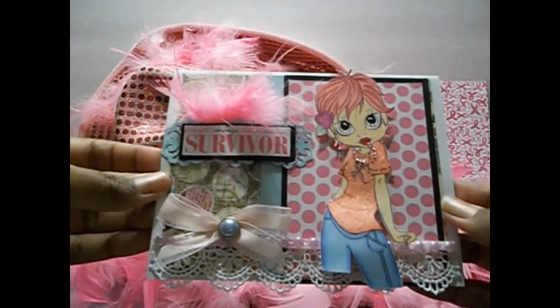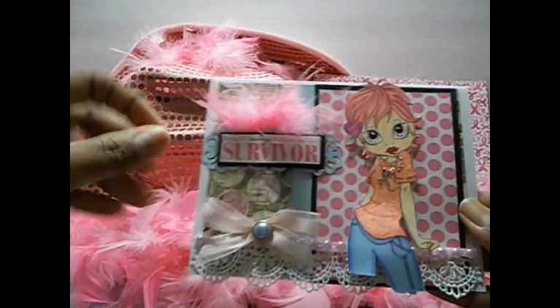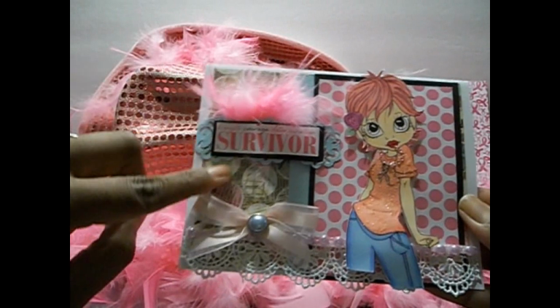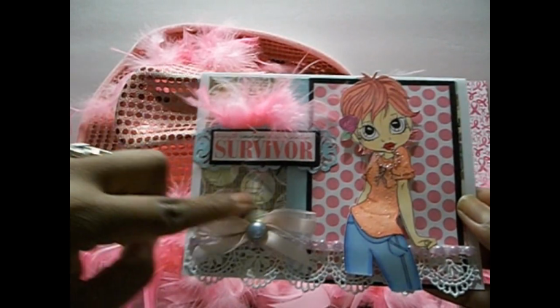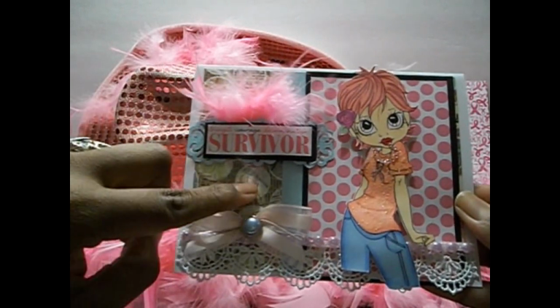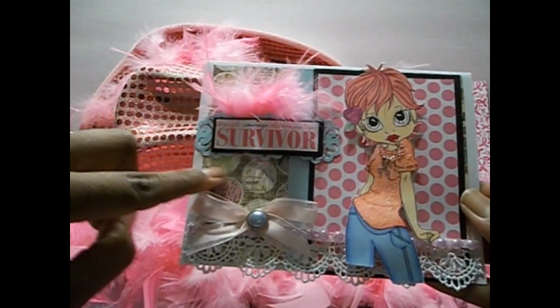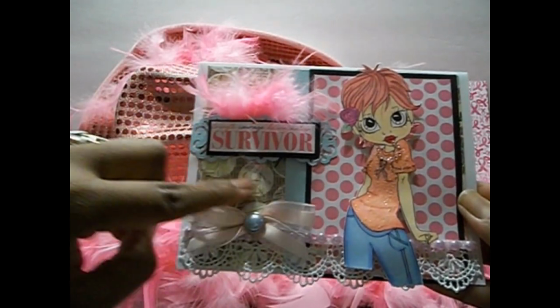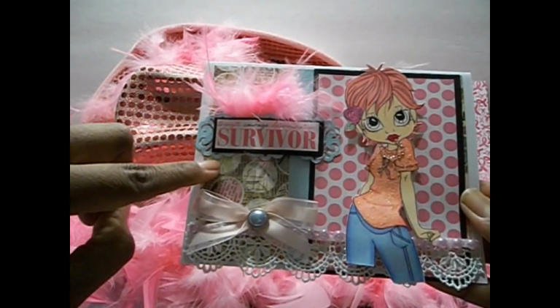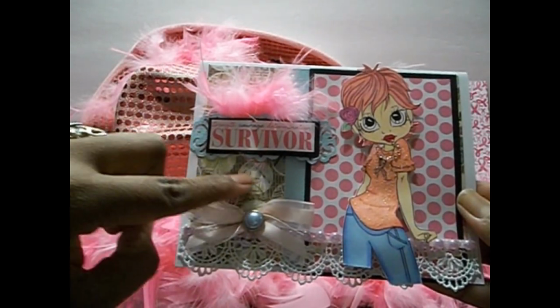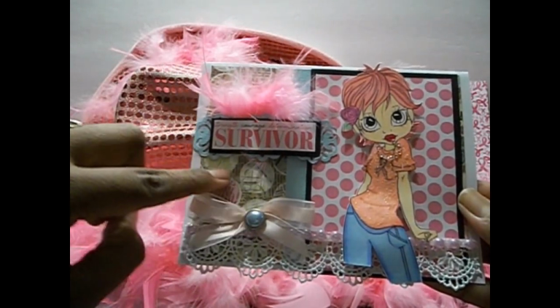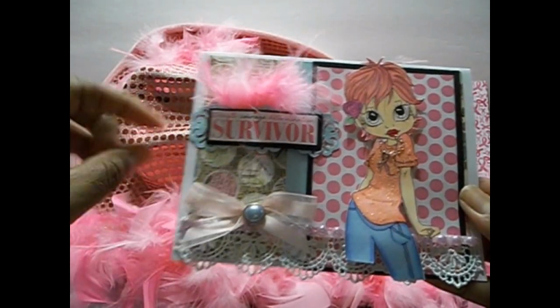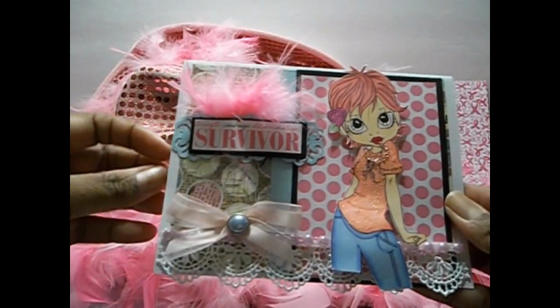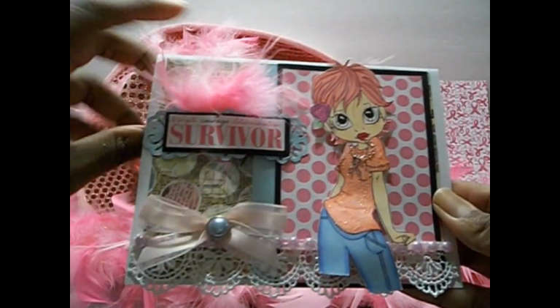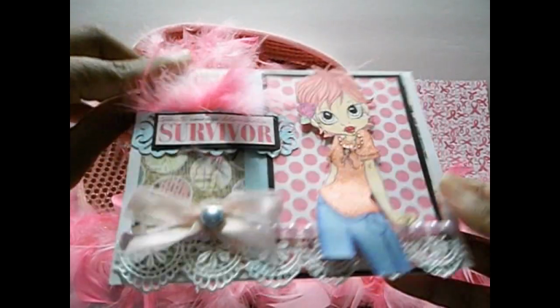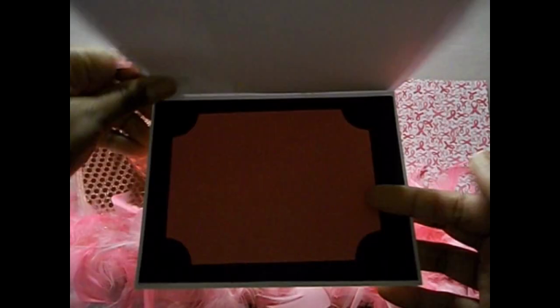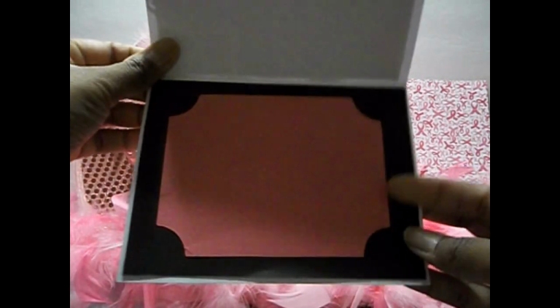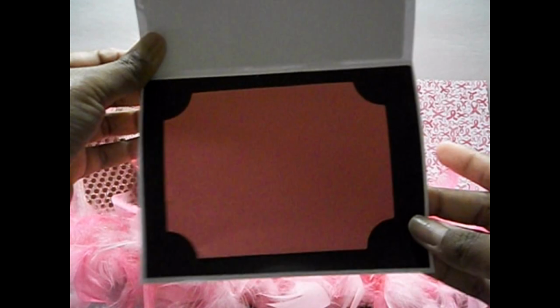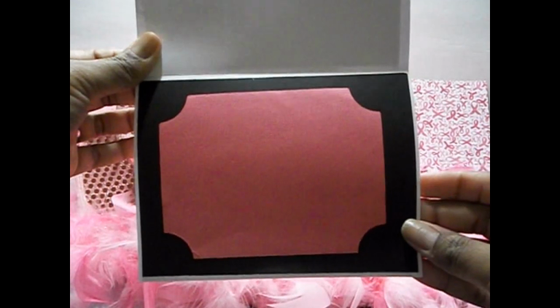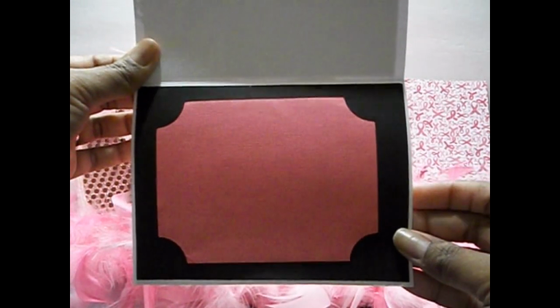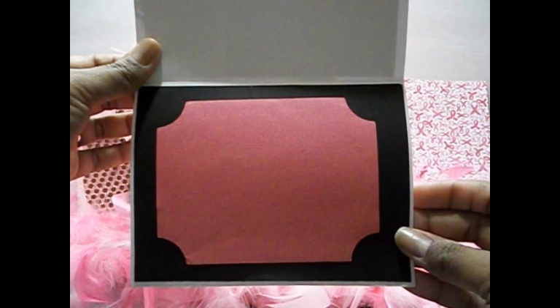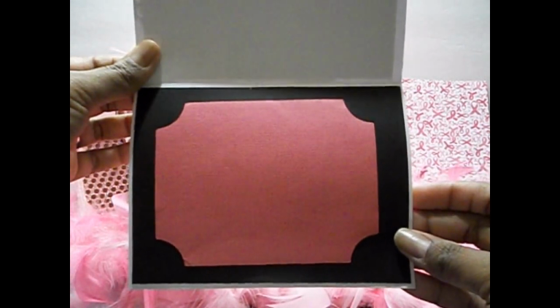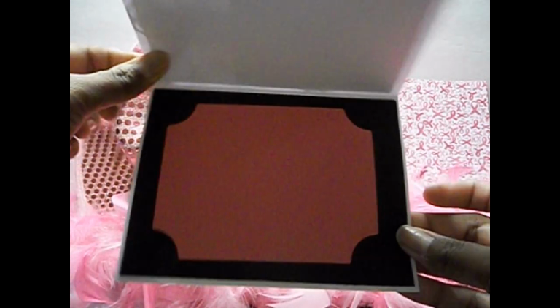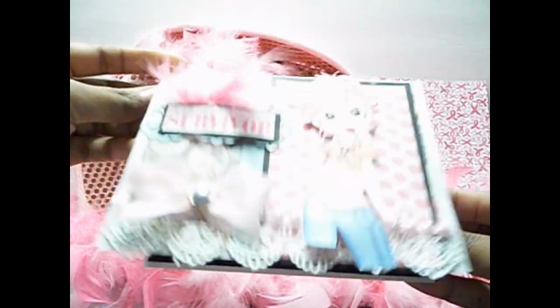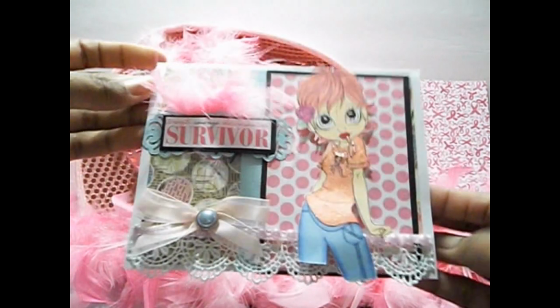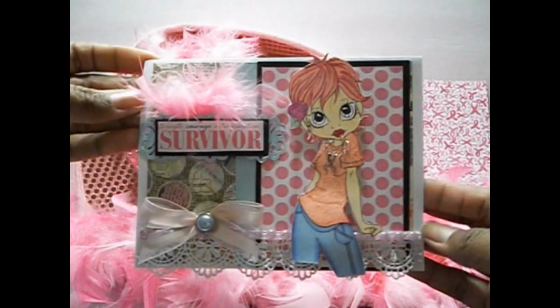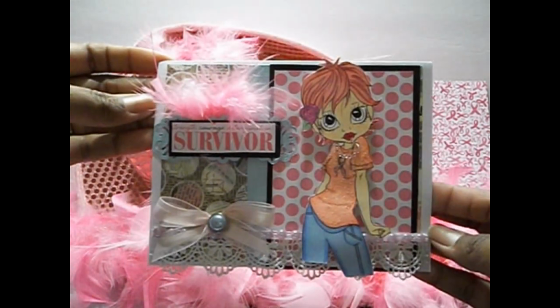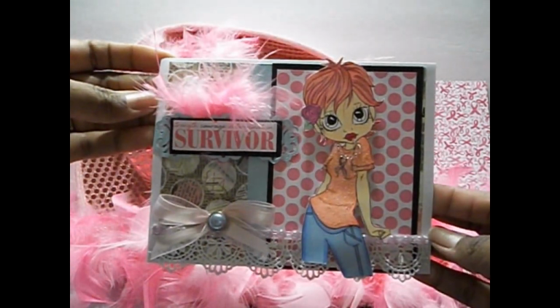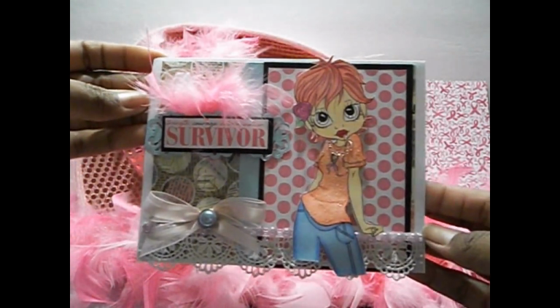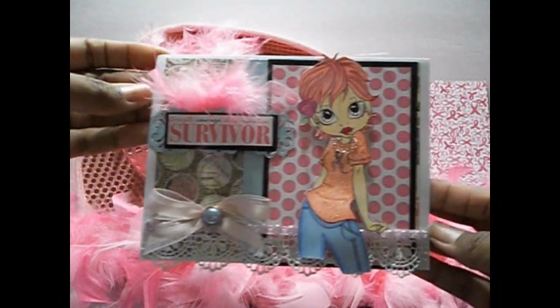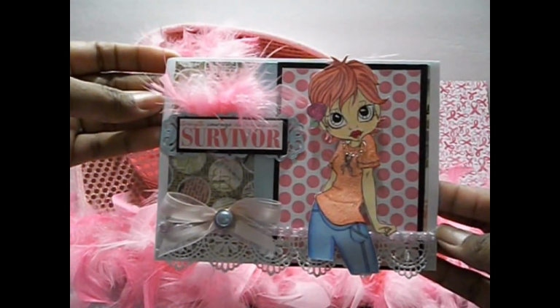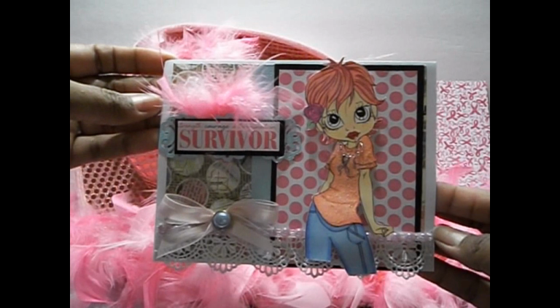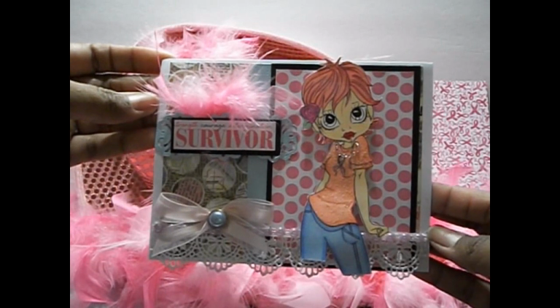This paper line in the back is from the Lost and Found. And then the inside I just left it blank. So again, that is that card there.